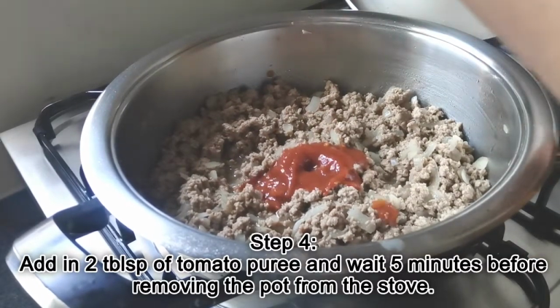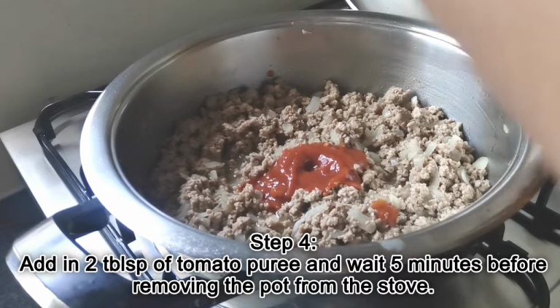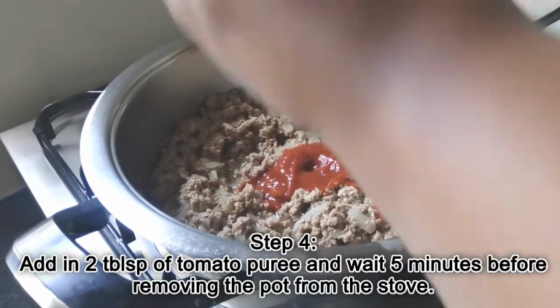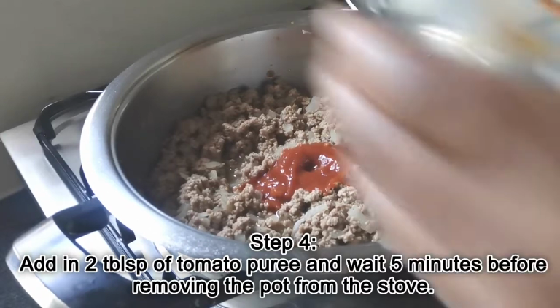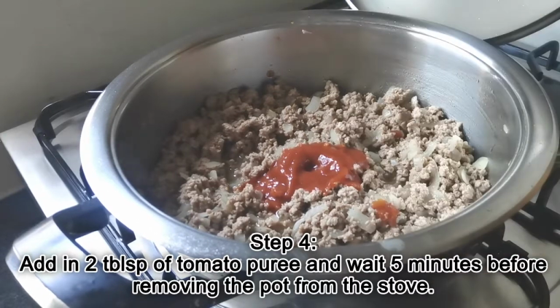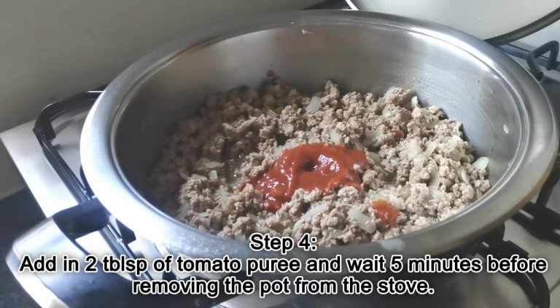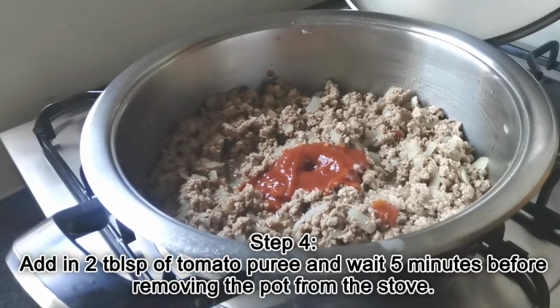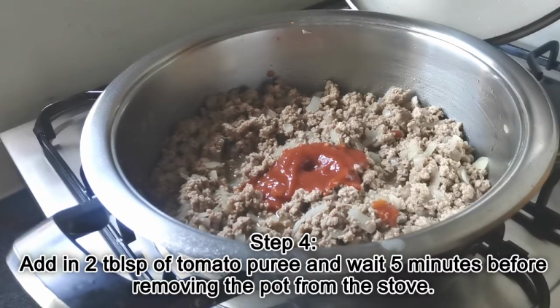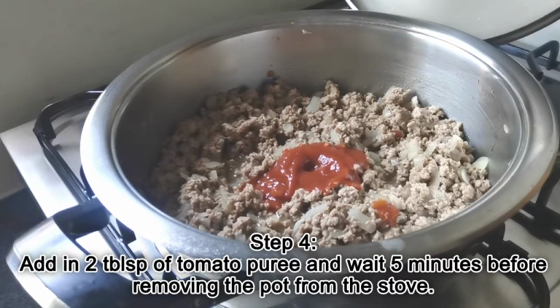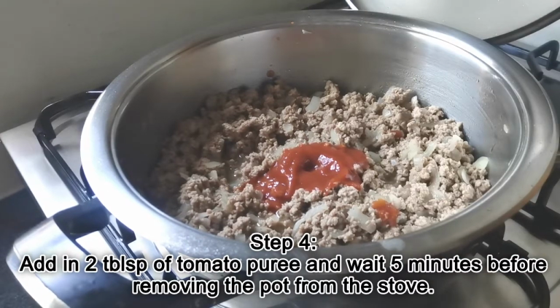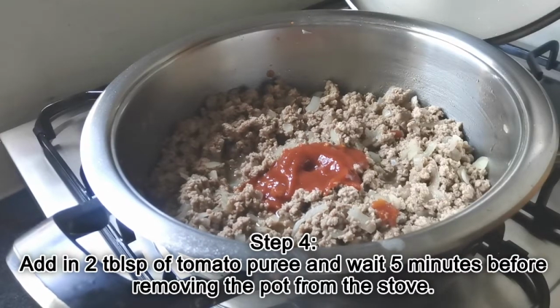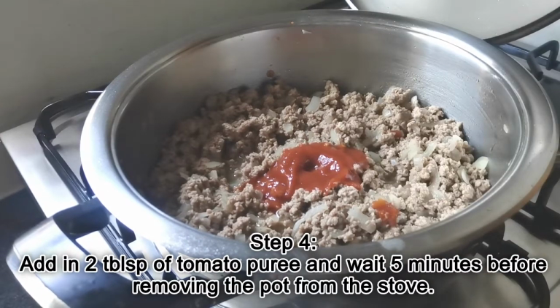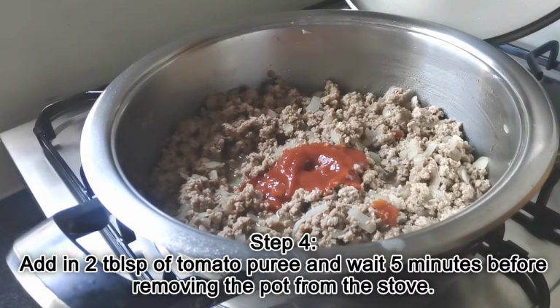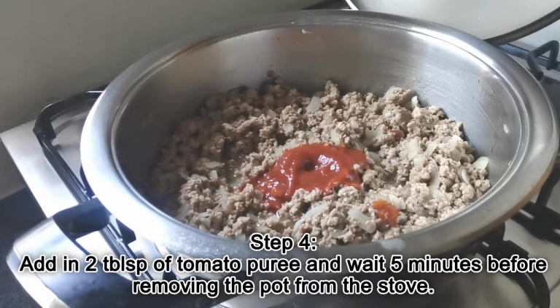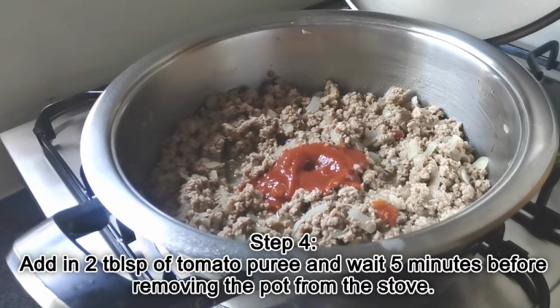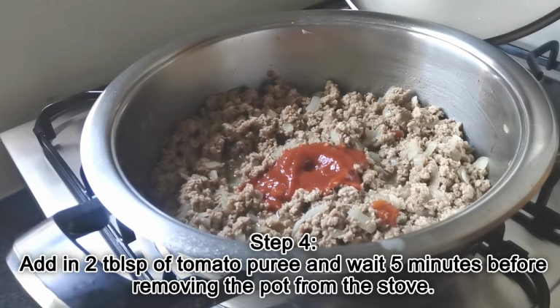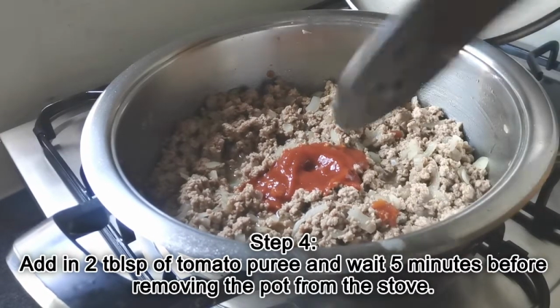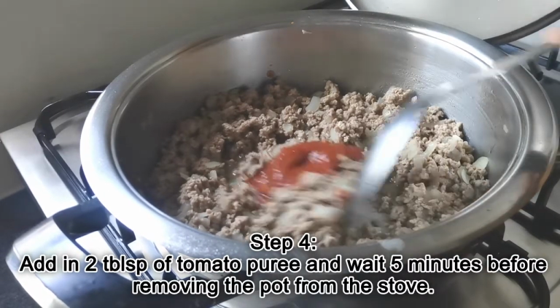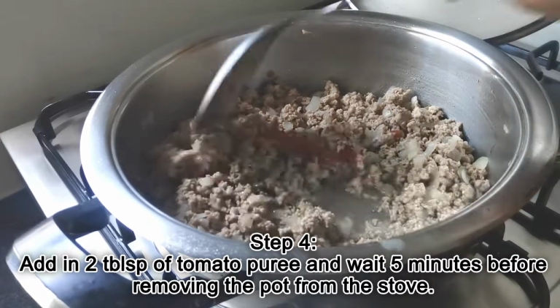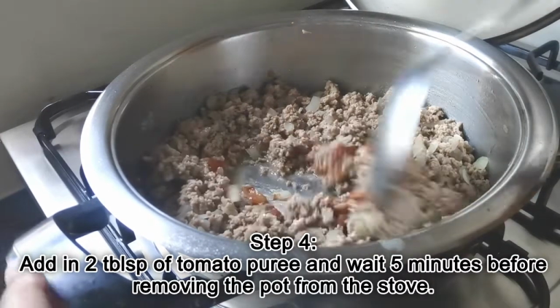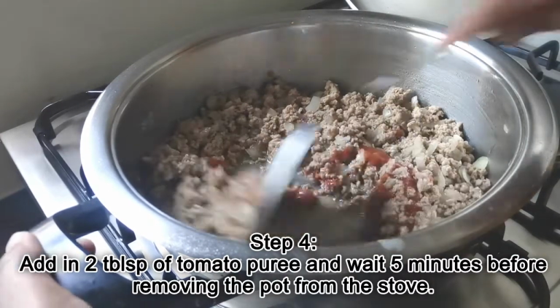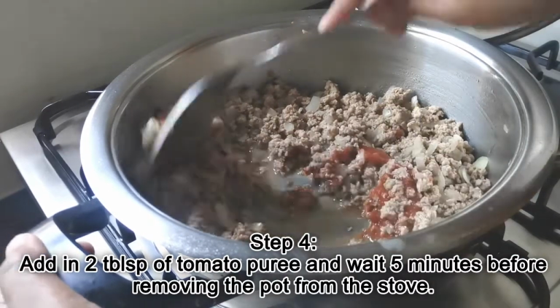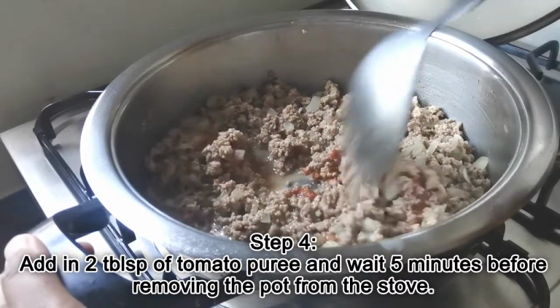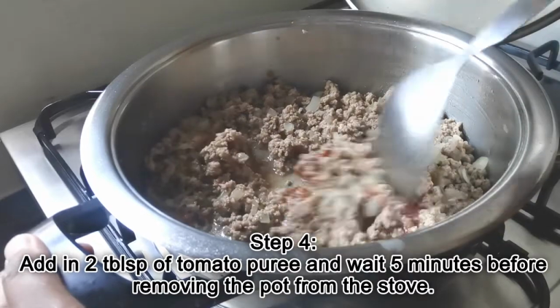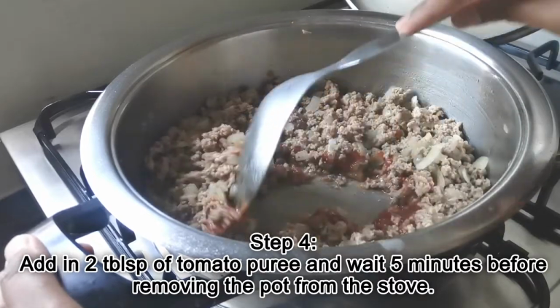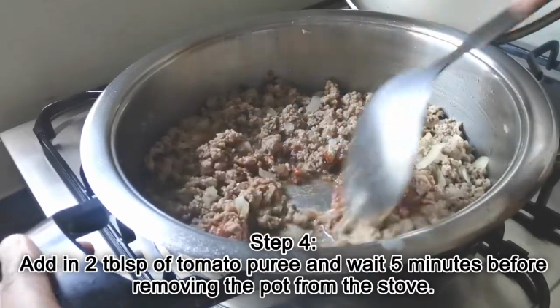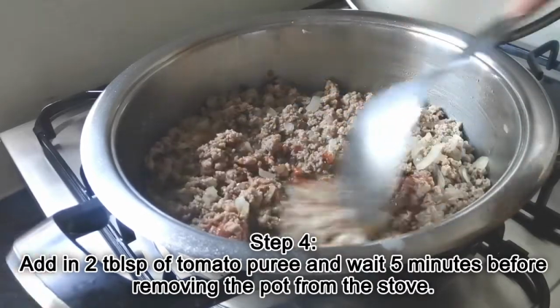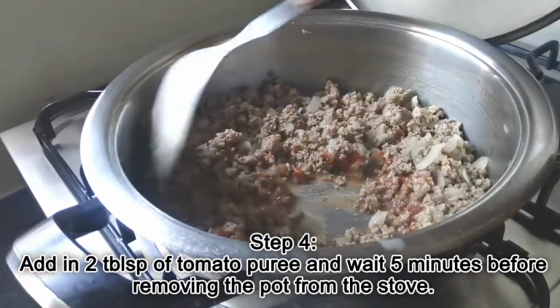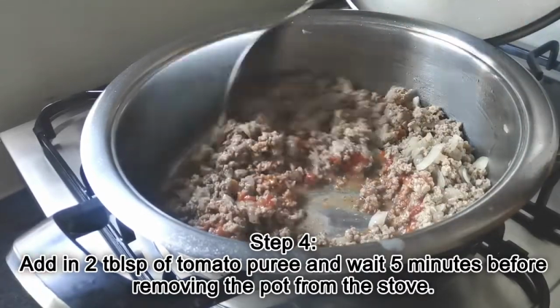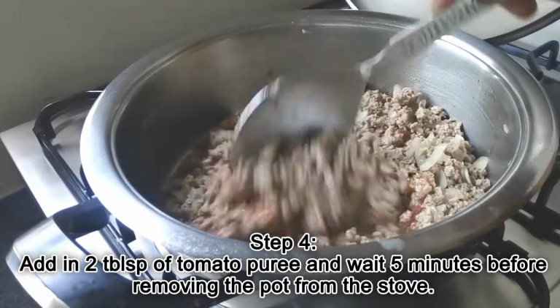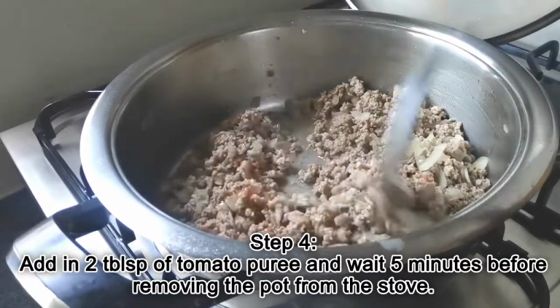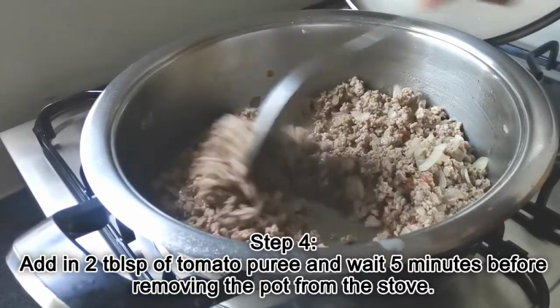After 10 minutes, add in 2 tablespoons of tomato puree and wait another 5 minutes before removing the pot from the stove.